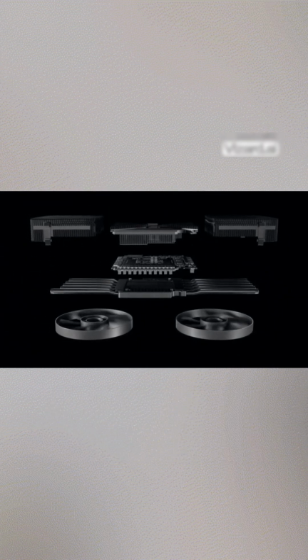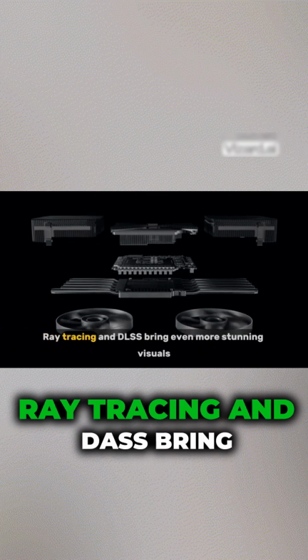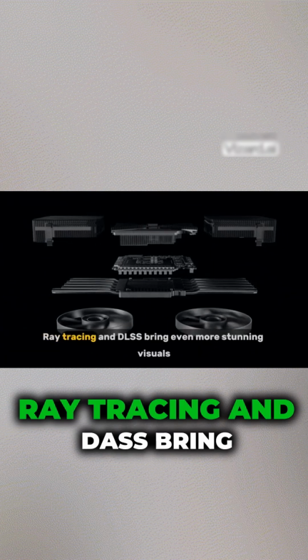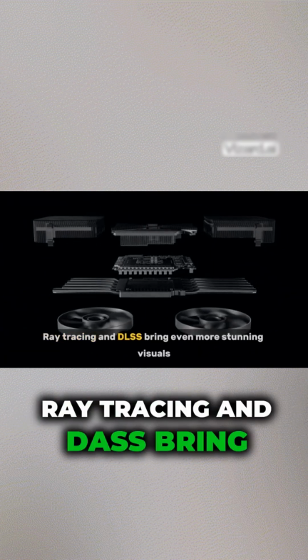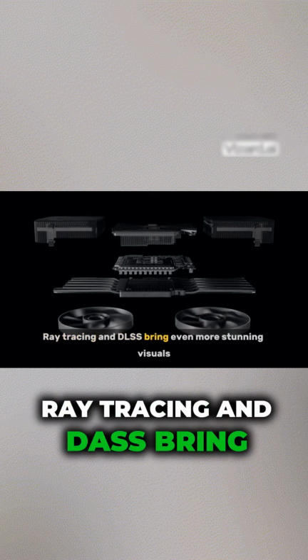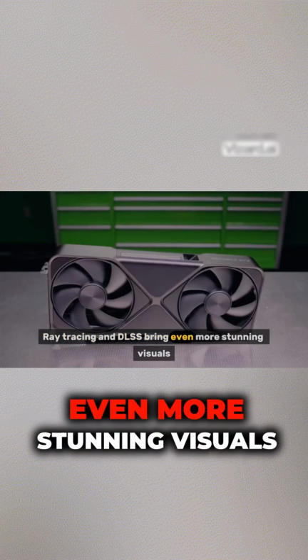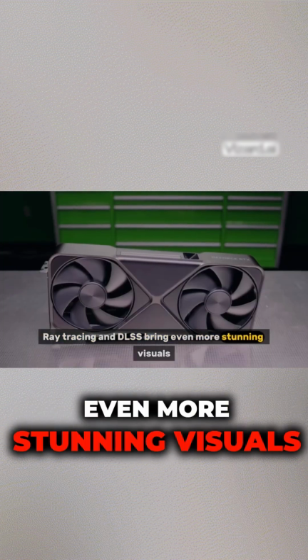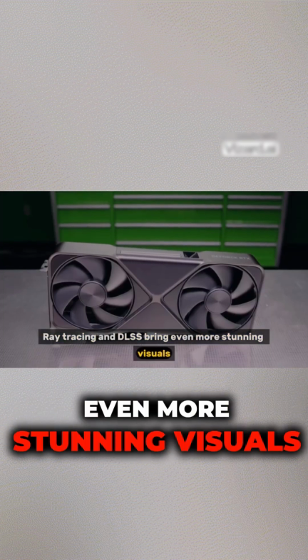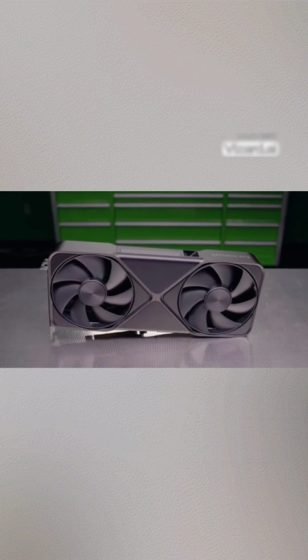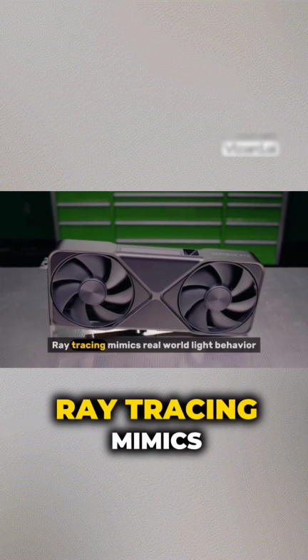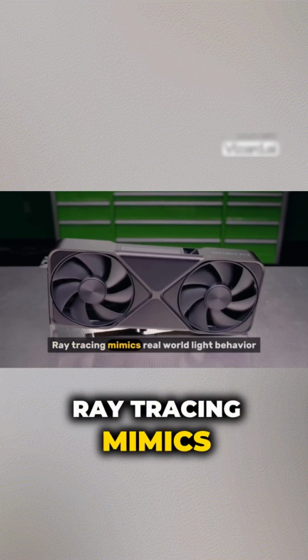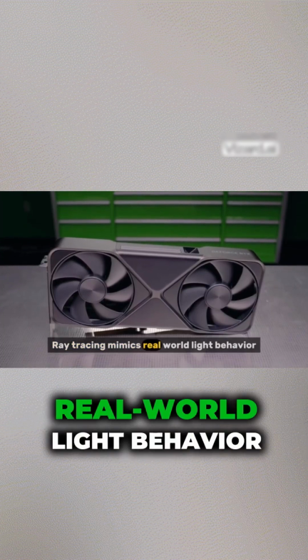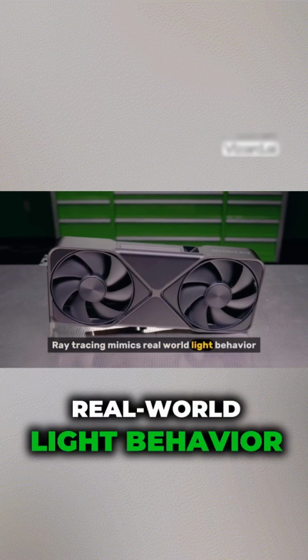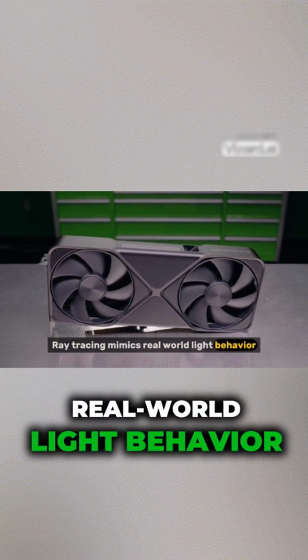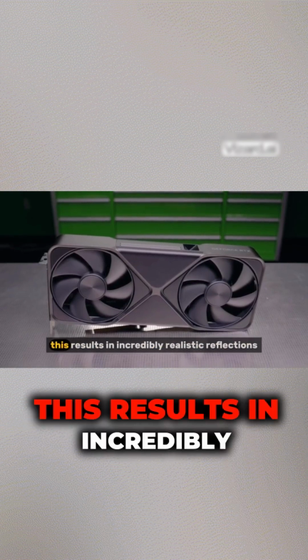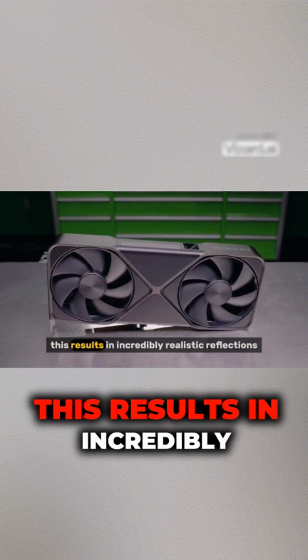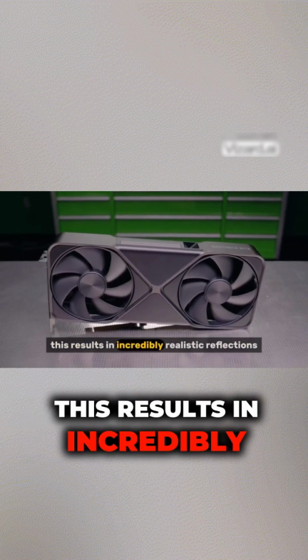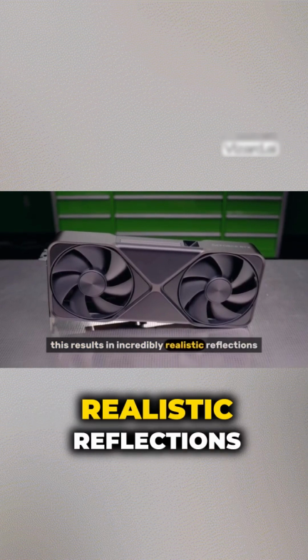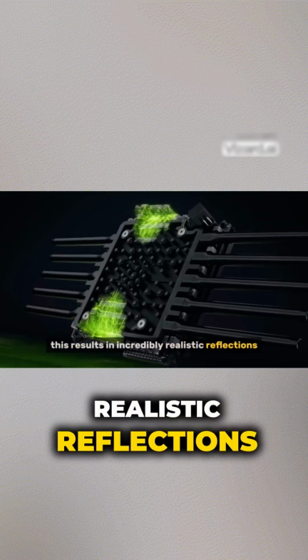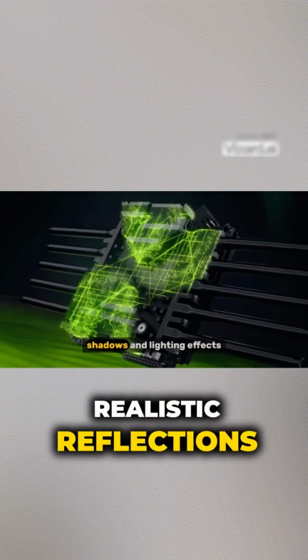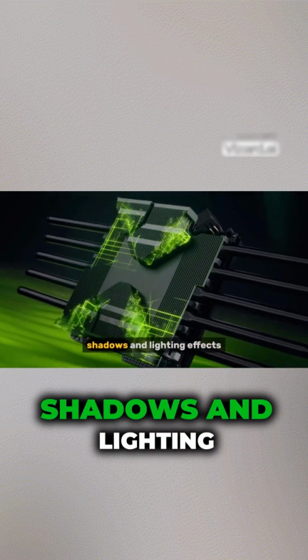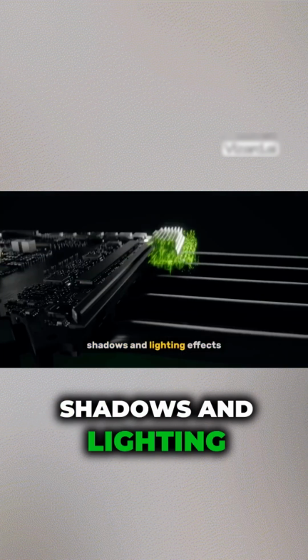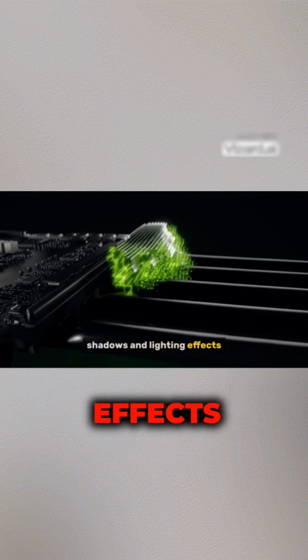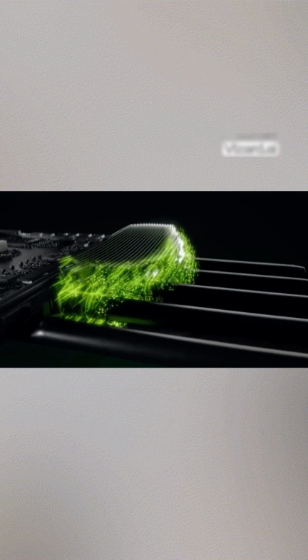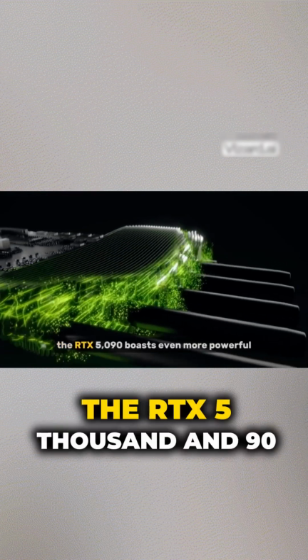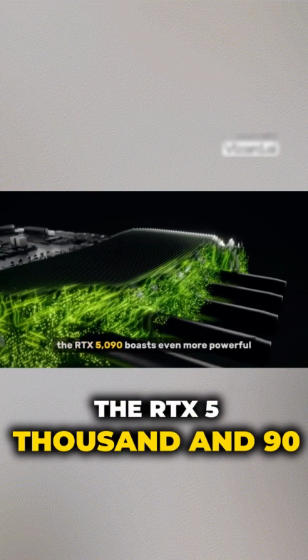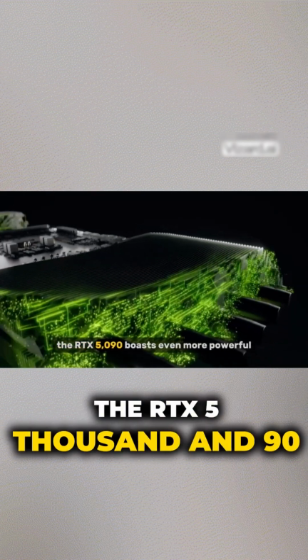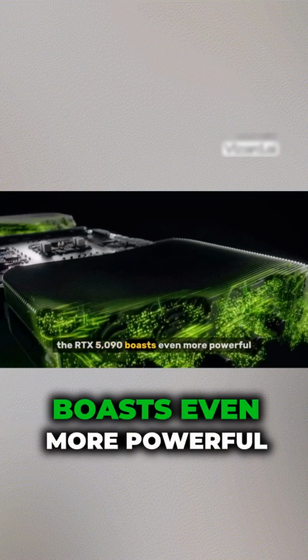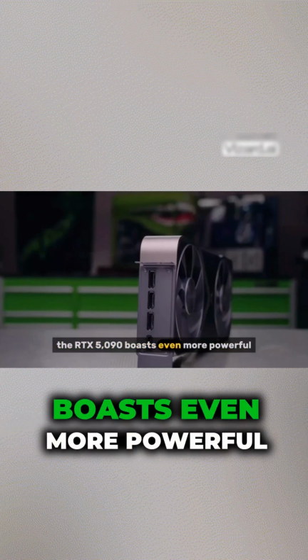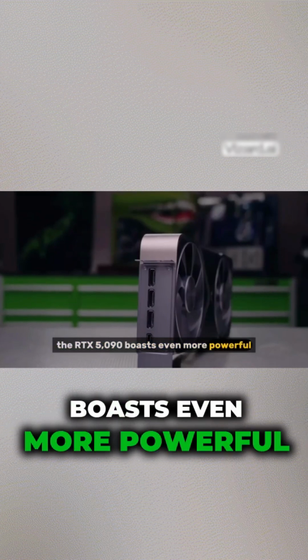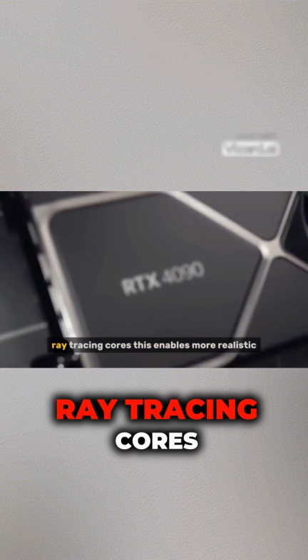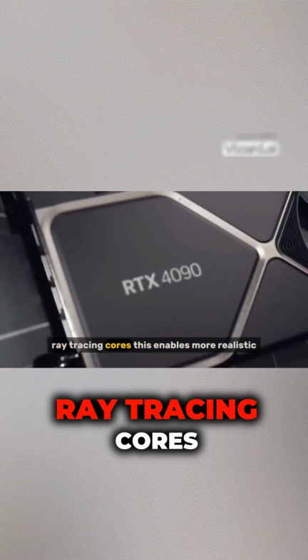Ray tracing and DLSS bring even more stunning visuals. Ray tracing mimics real-world light behavior, resulting in incredibly realistic reflections, shadows, and lighting effects. The RTX 5090 boasts even more powerful ray tracing cores.